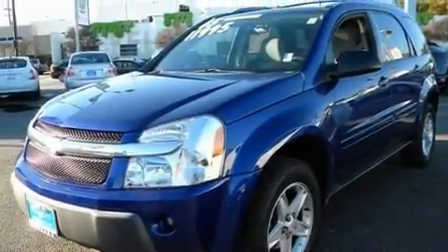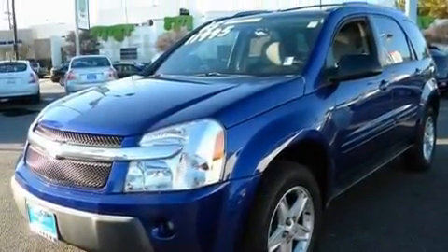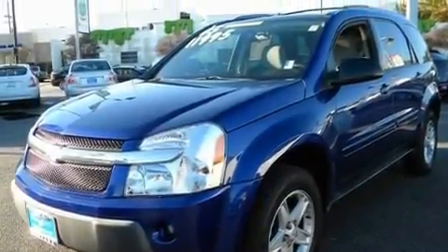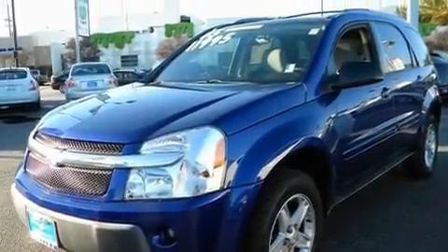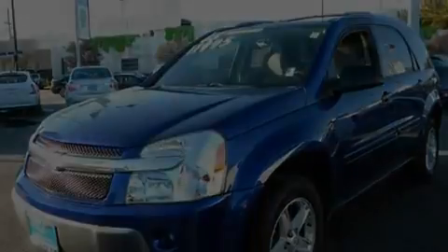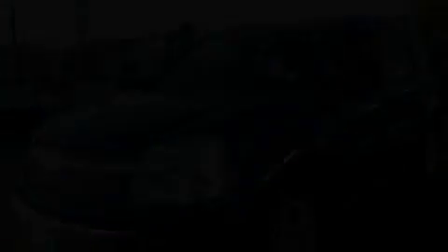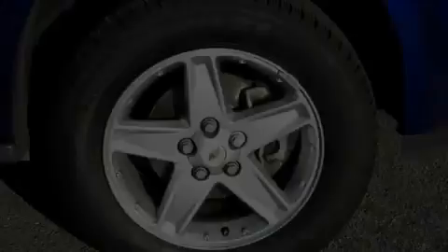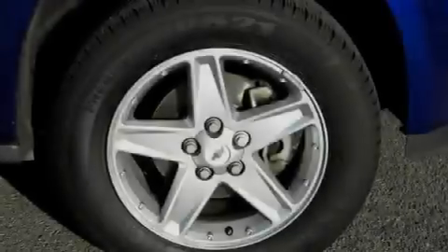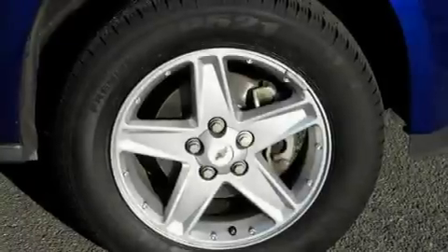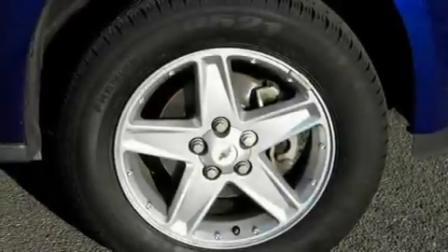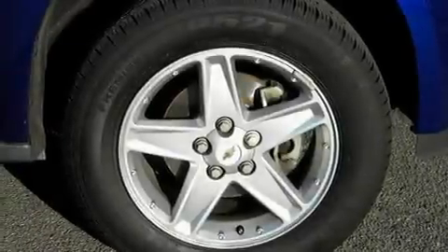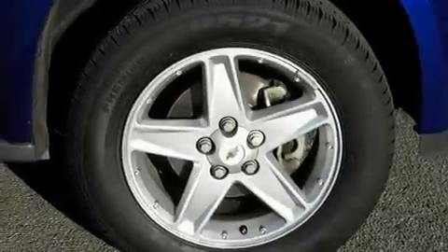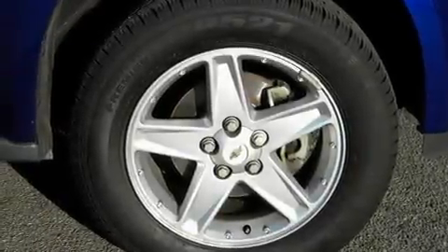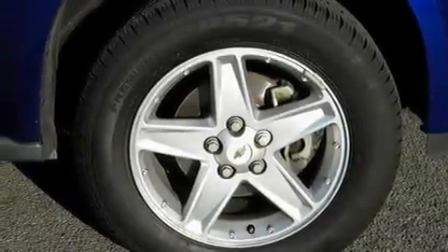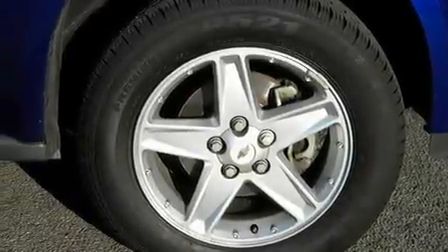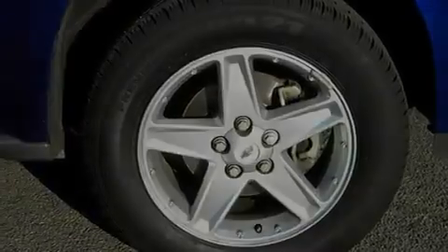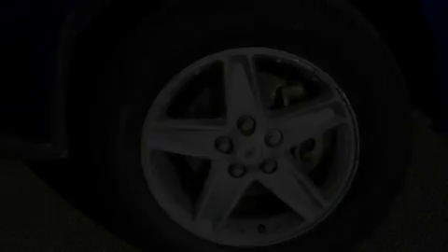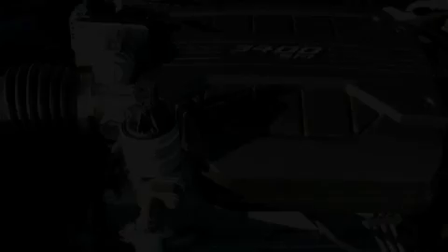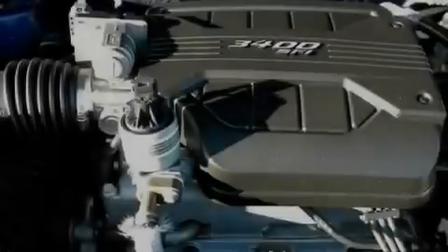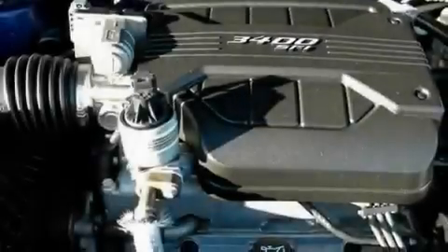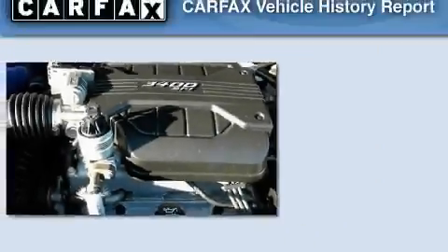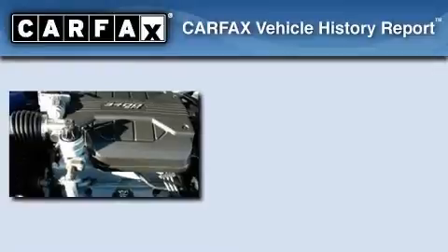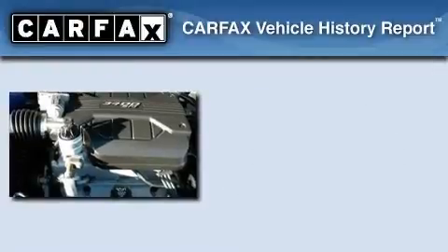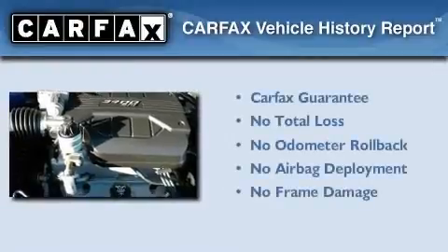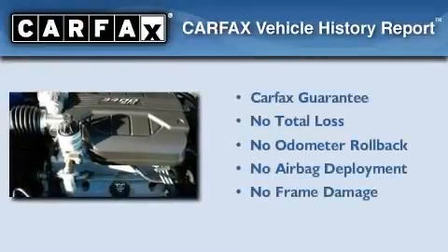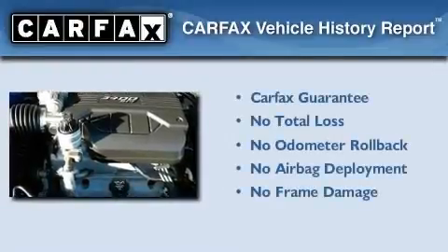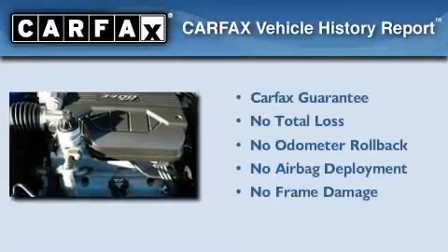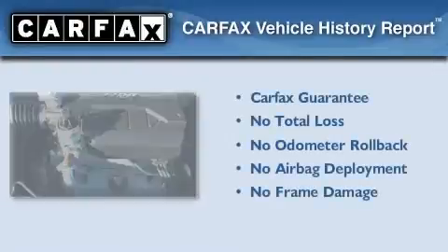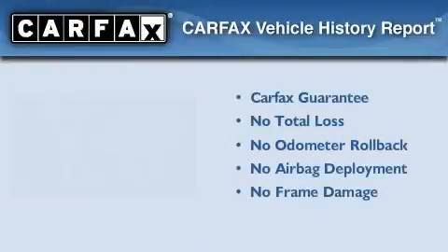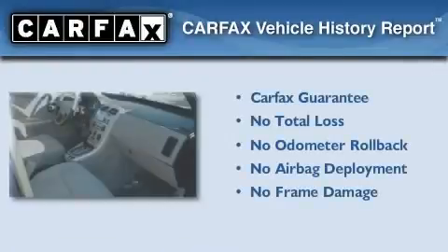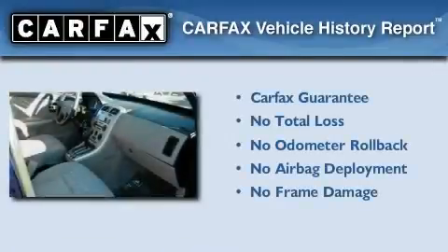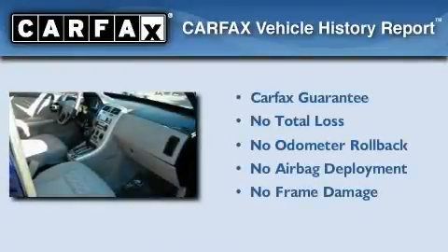Its top features include an auto-dimming rearview mirror, alloy wheels, roof rails, dual airbags, and cruise control. Not to mention that this Chevrolet qualifies for the Carfax Buyback Guarantee.